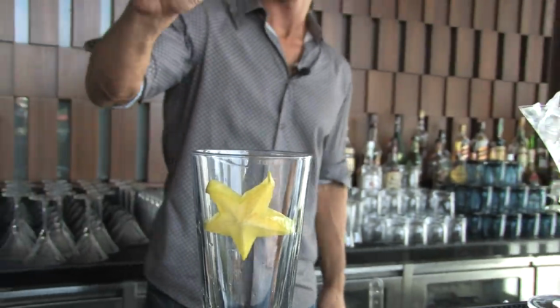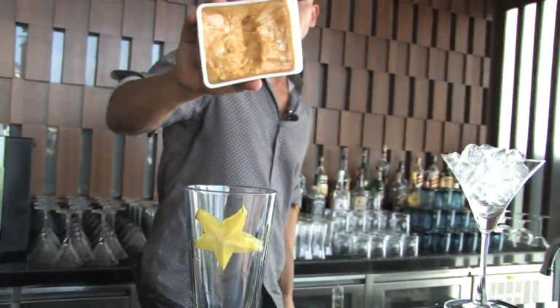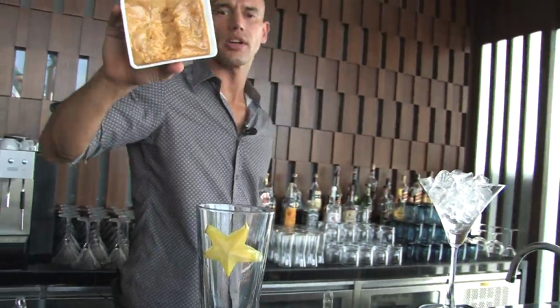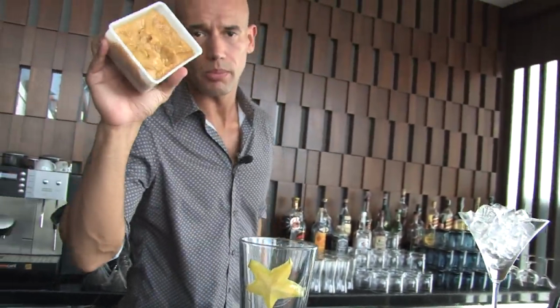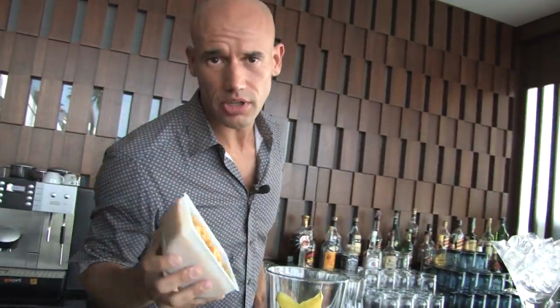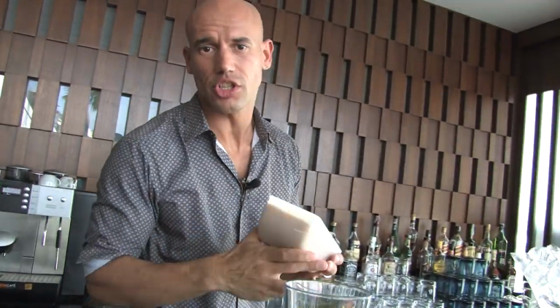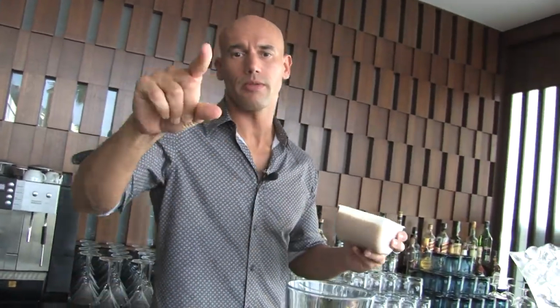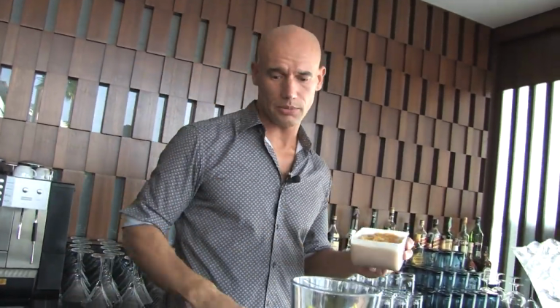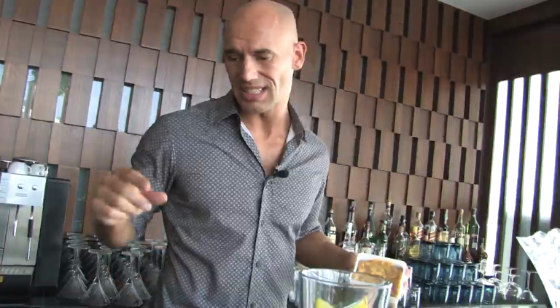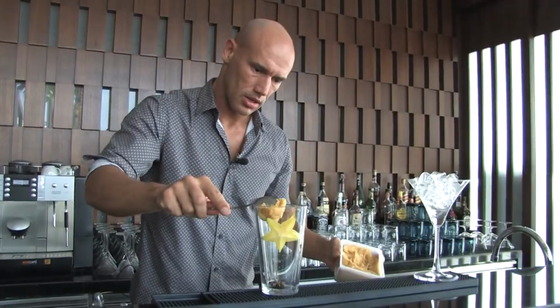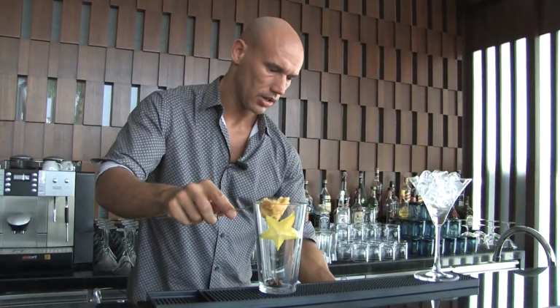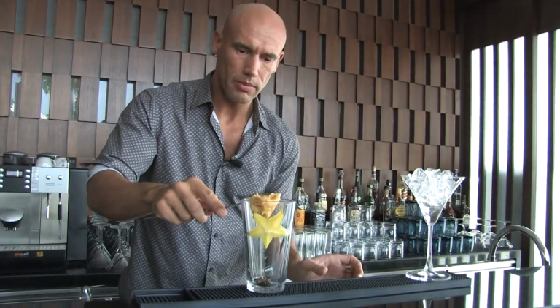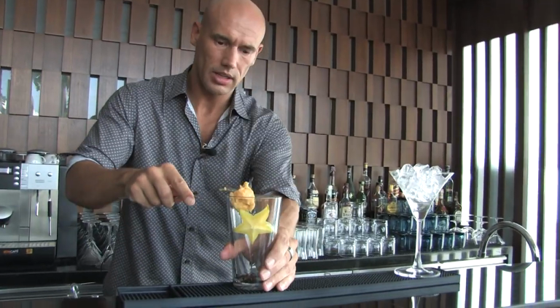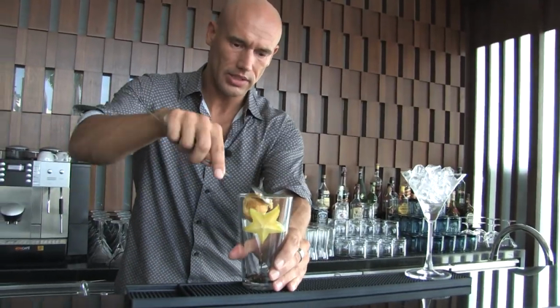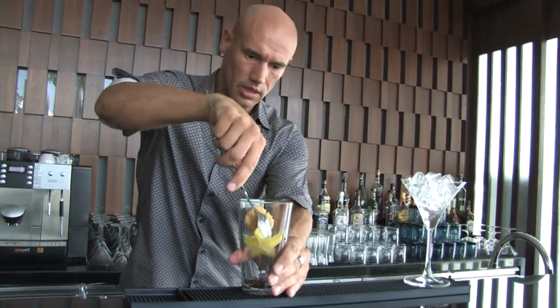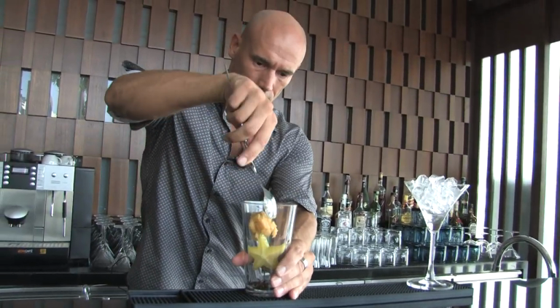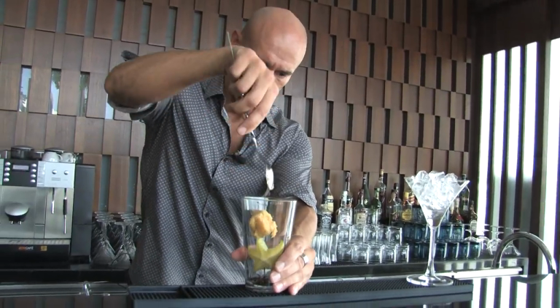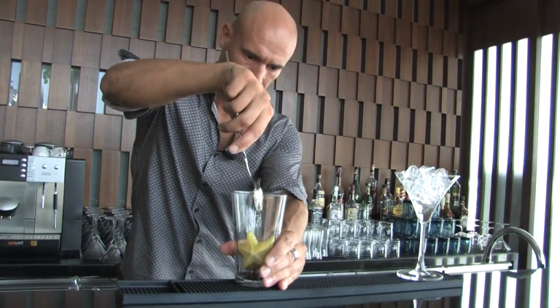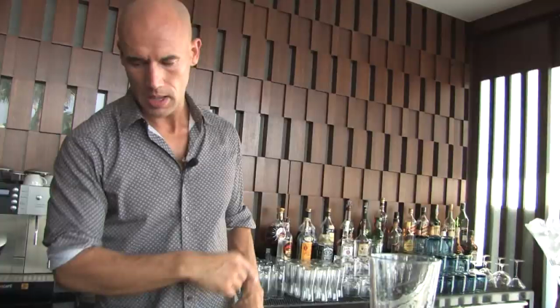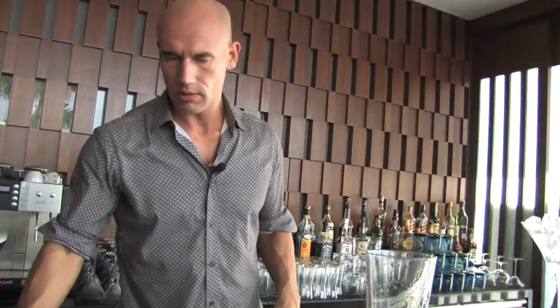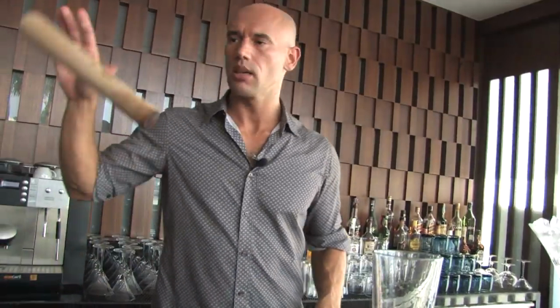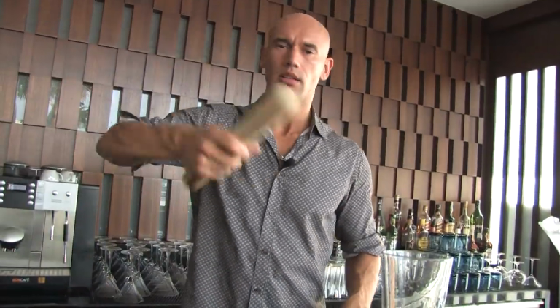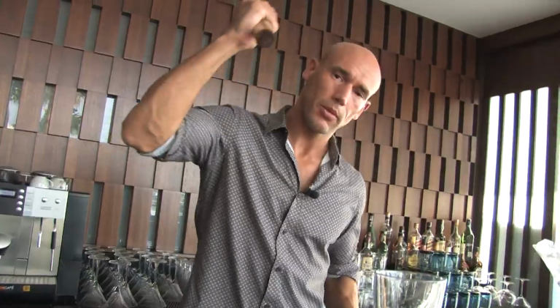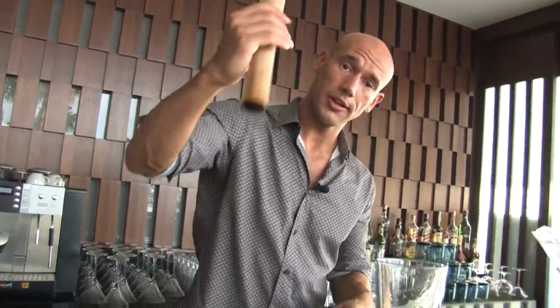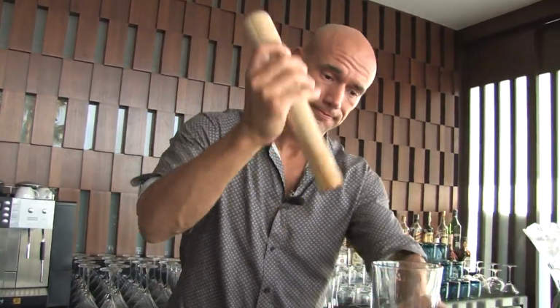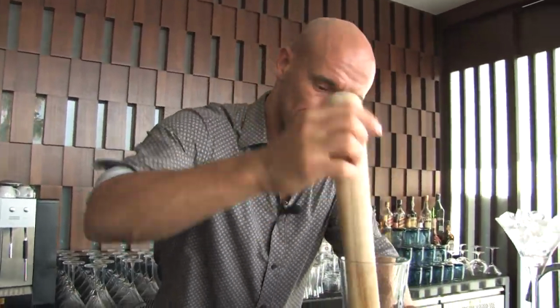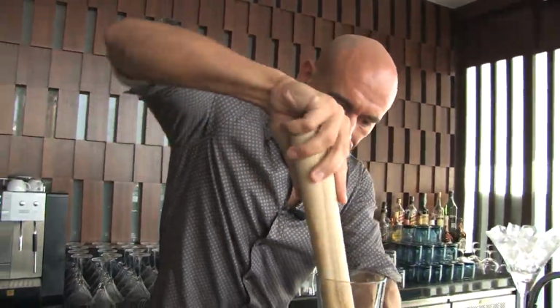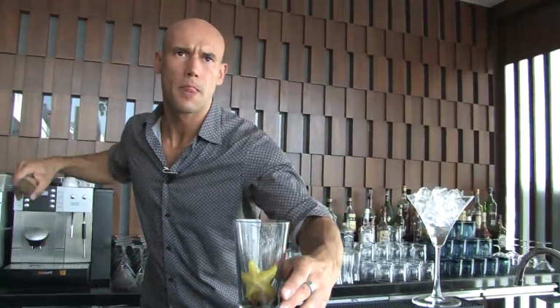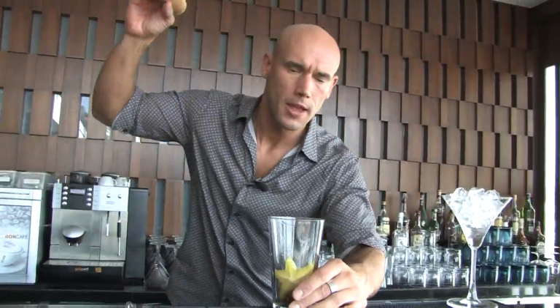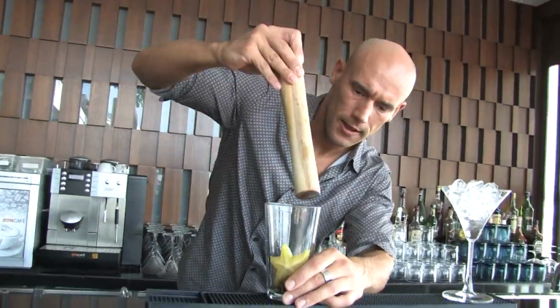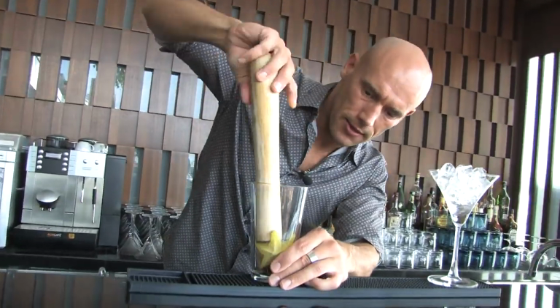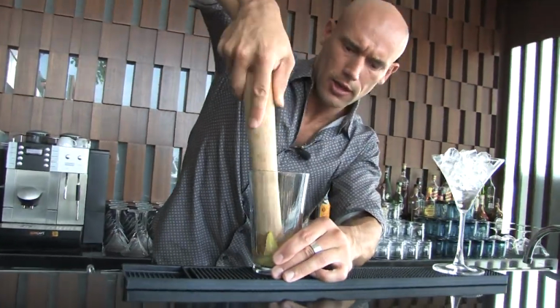This dirty looking stuff is called palm sugar. It's sugar made from palm trees, and that goes in my mixing glass. Time for my muddler. And there we go.